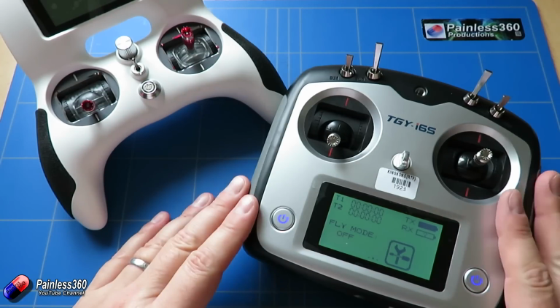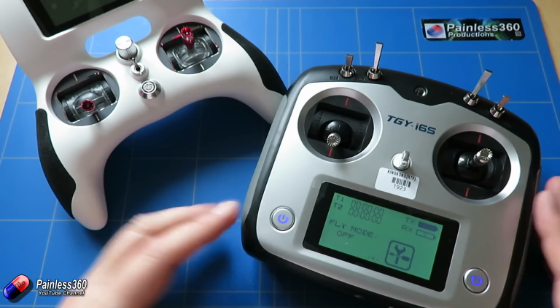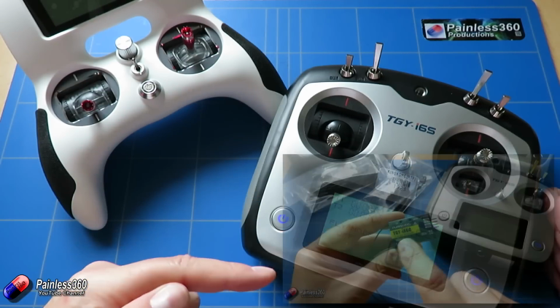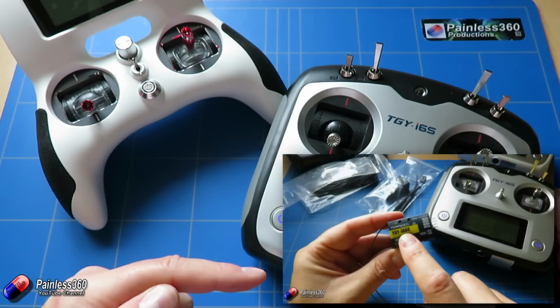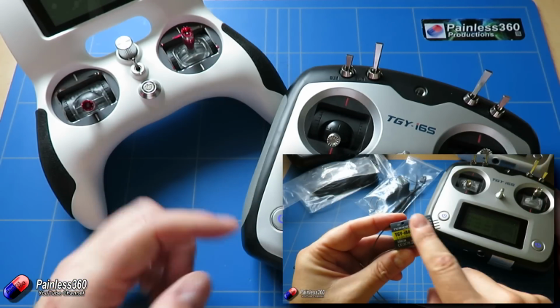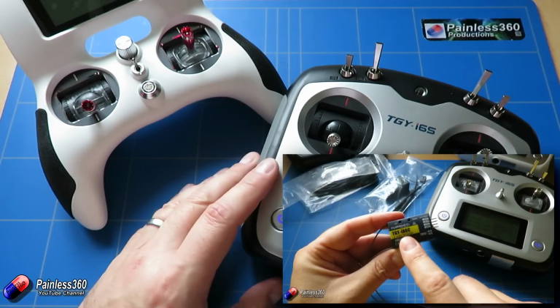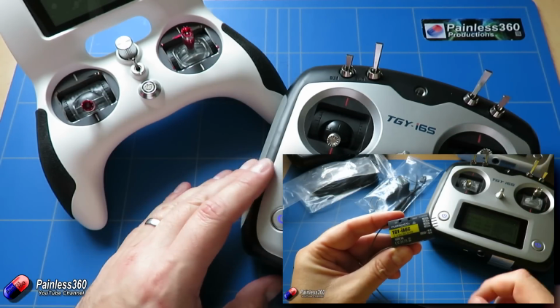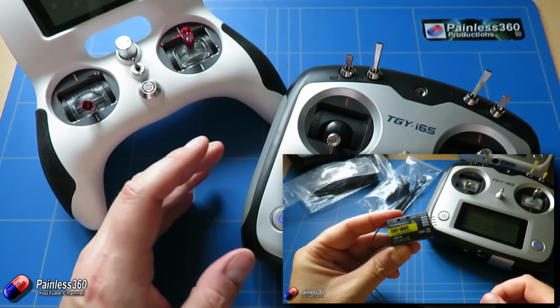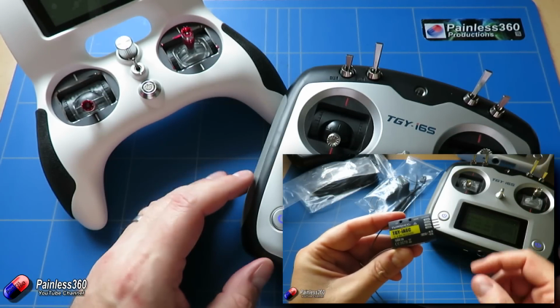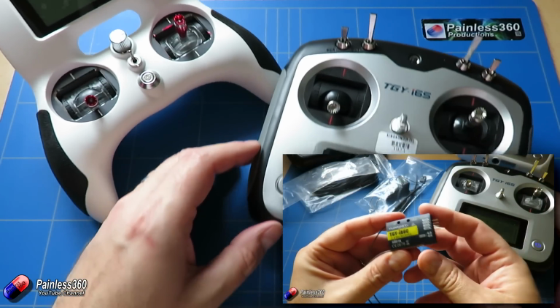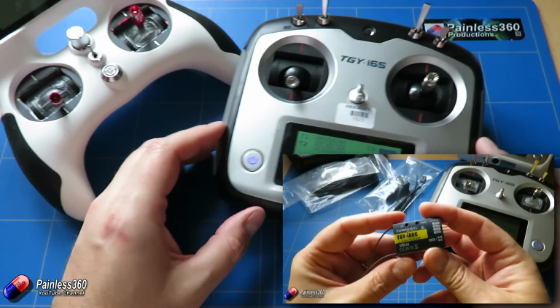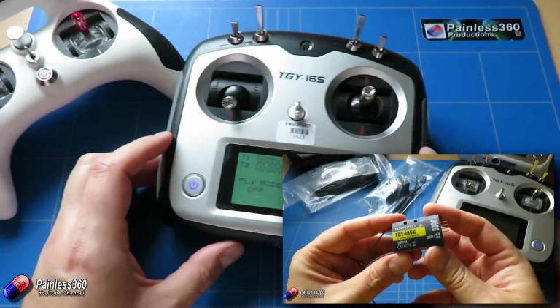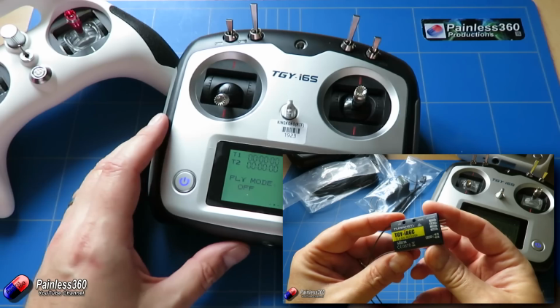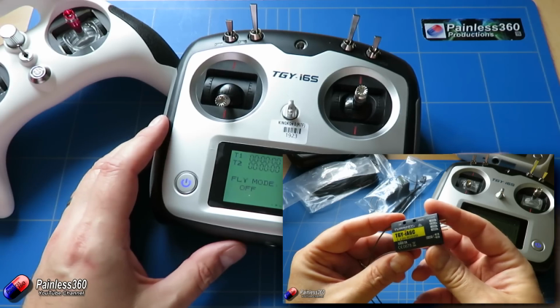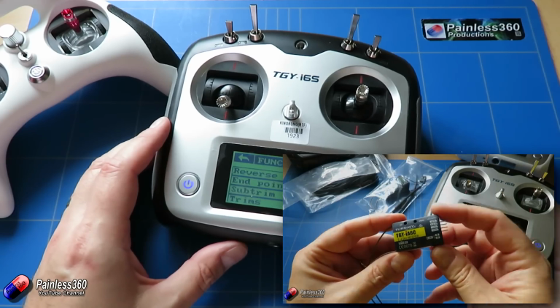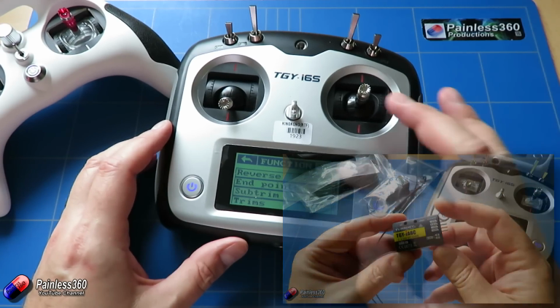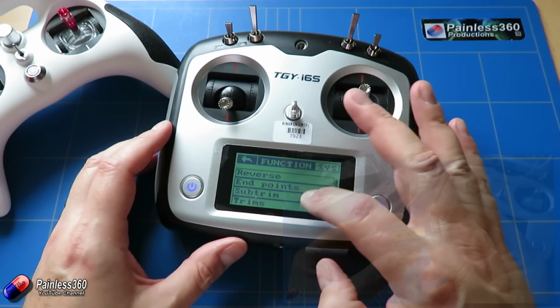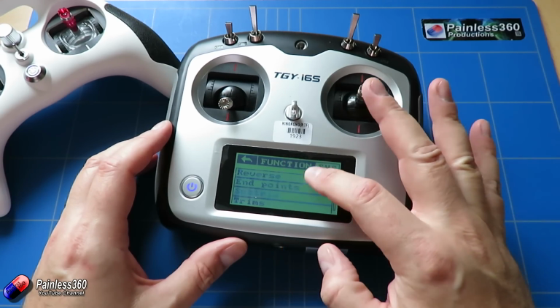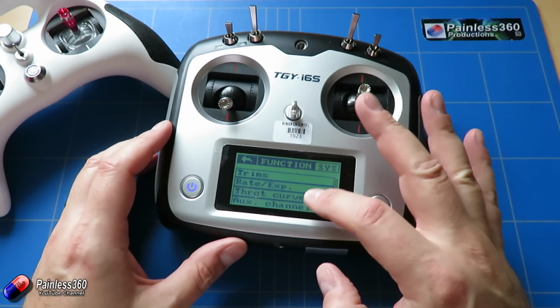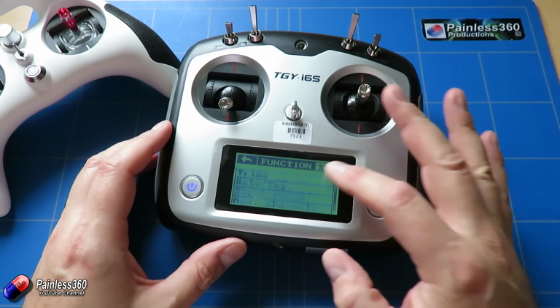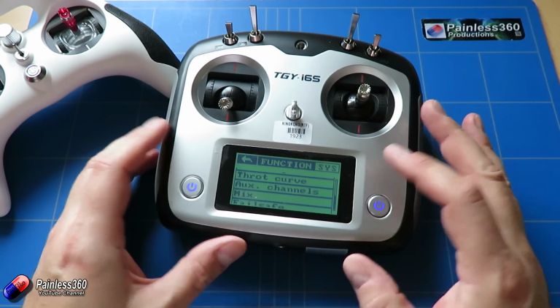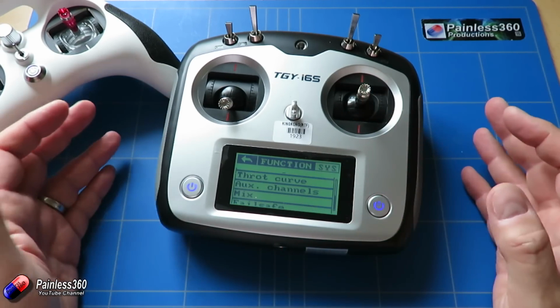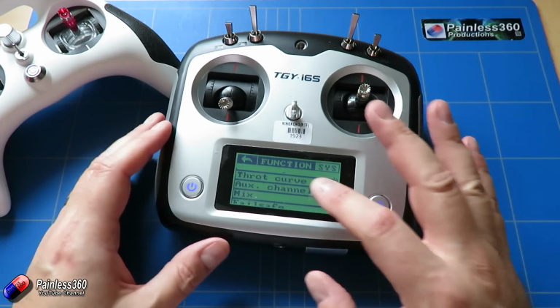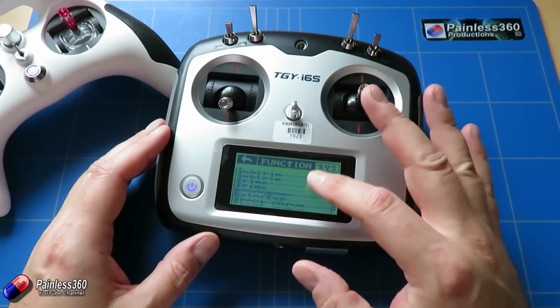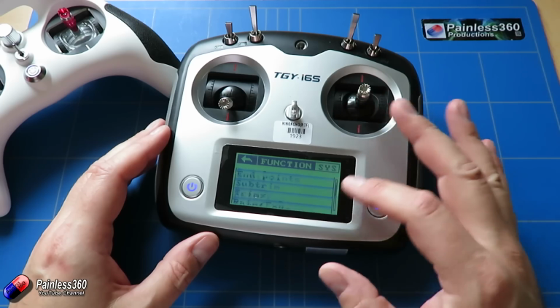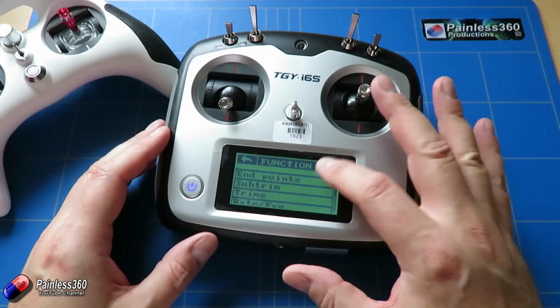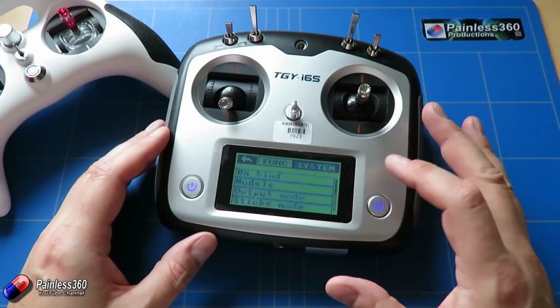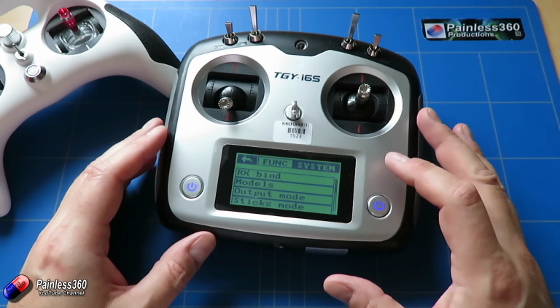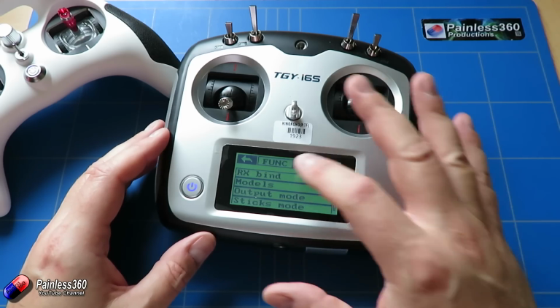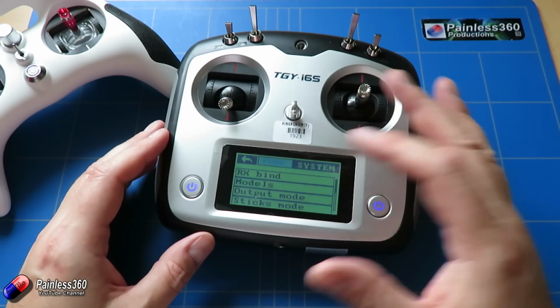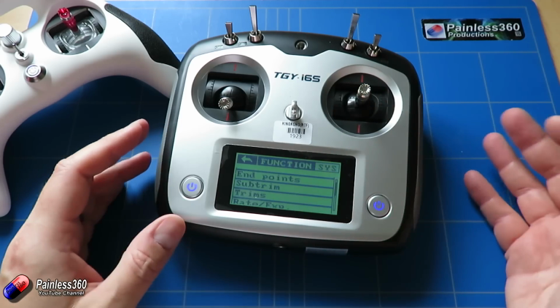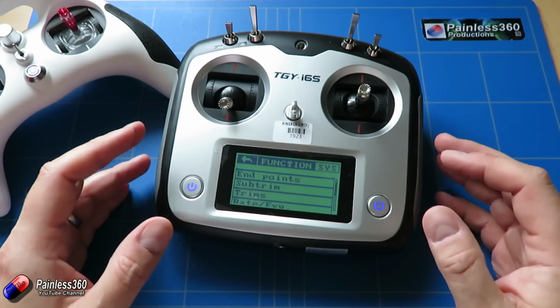We've already looked at the i6s so you can go and watch that video. The way it works is if you go into the menus you'll see version two of the software — it's got the software update with a system and a function menu.